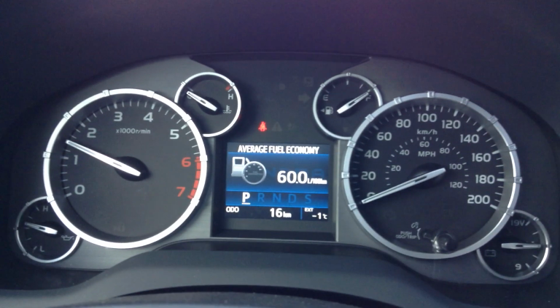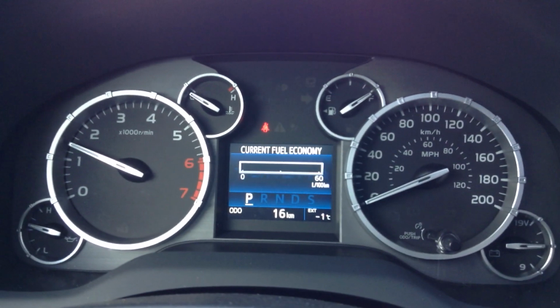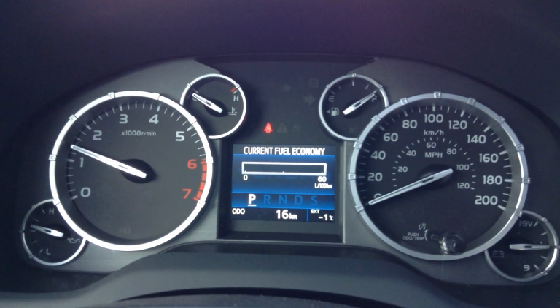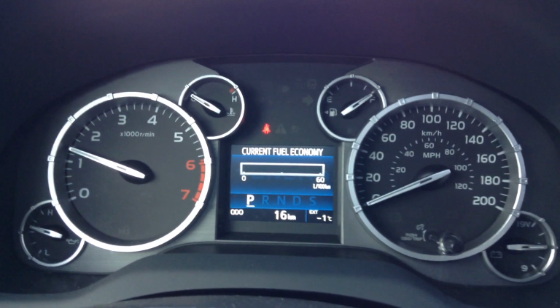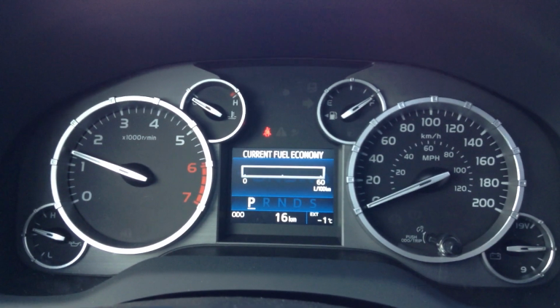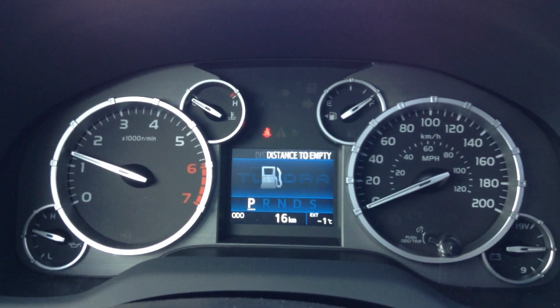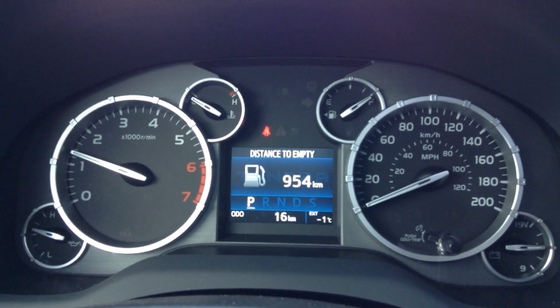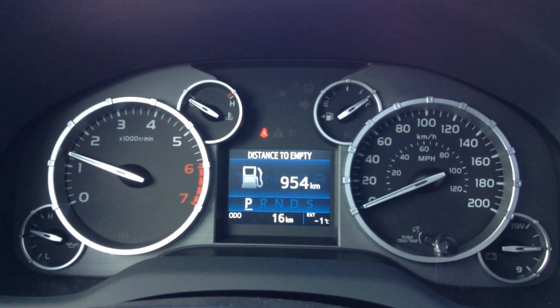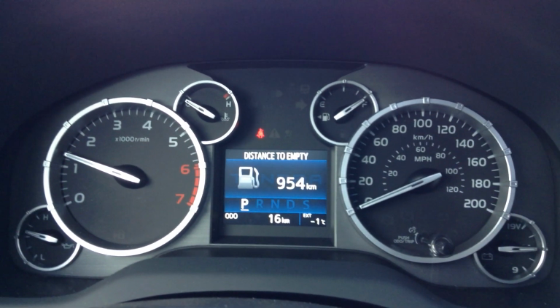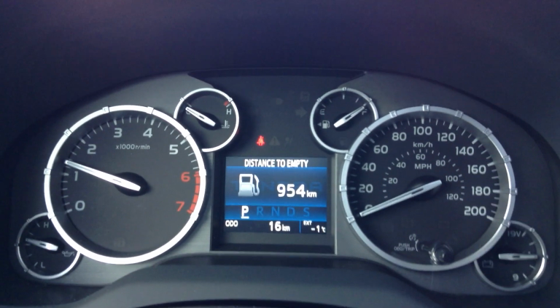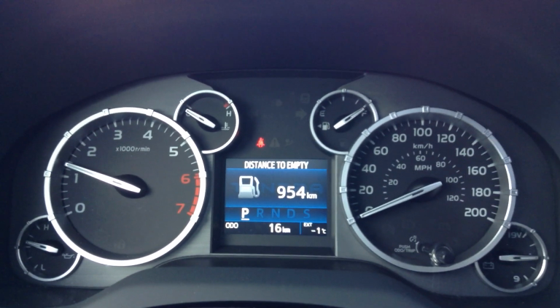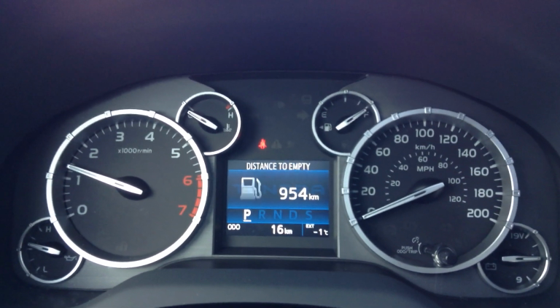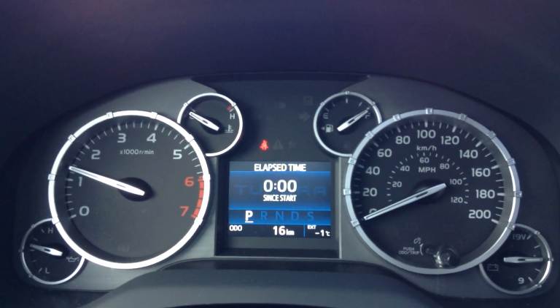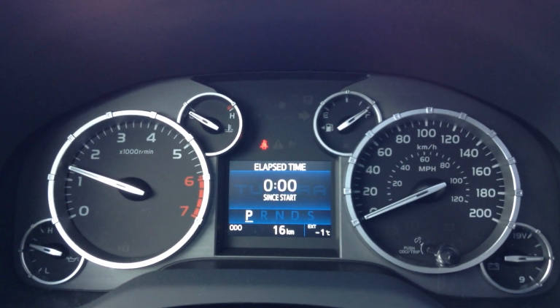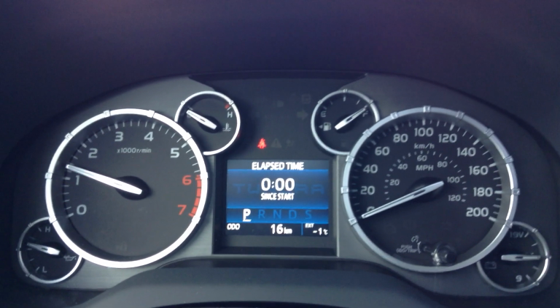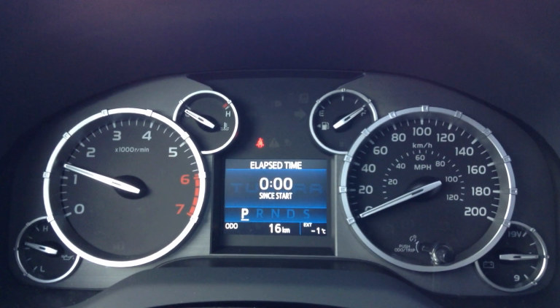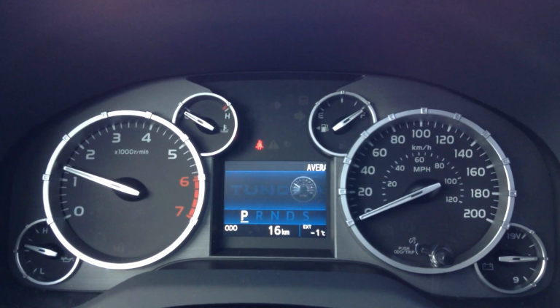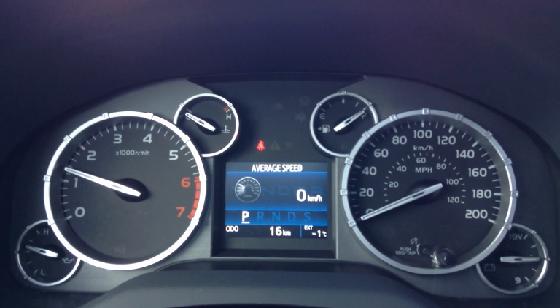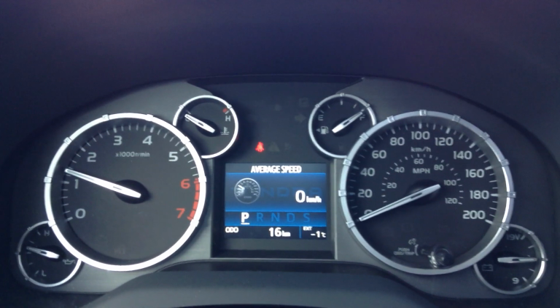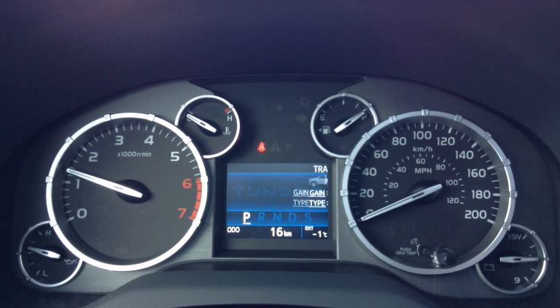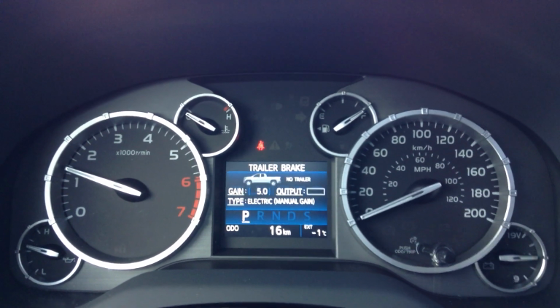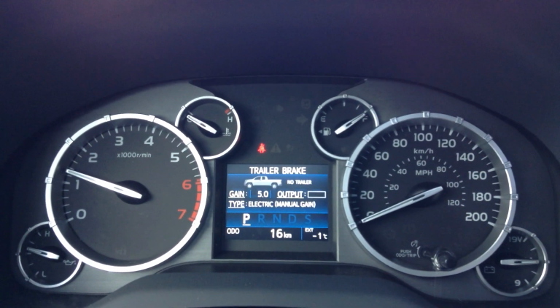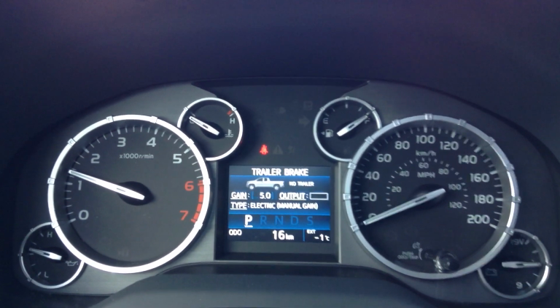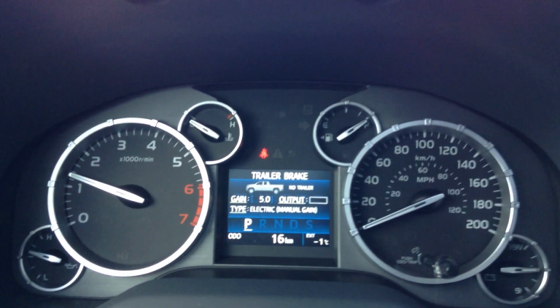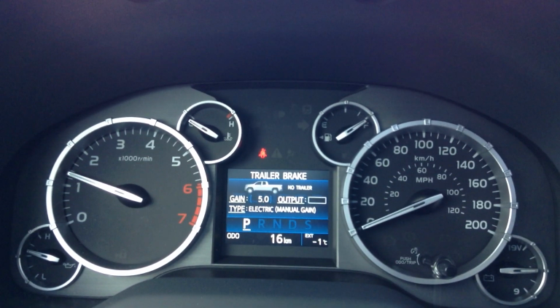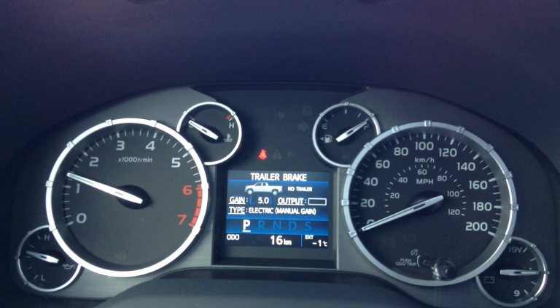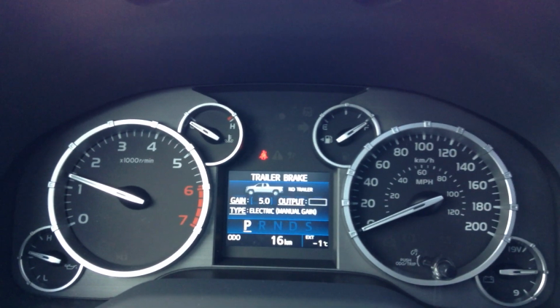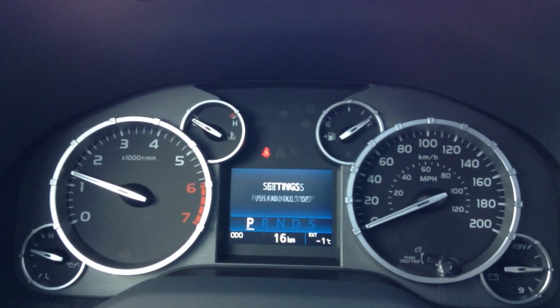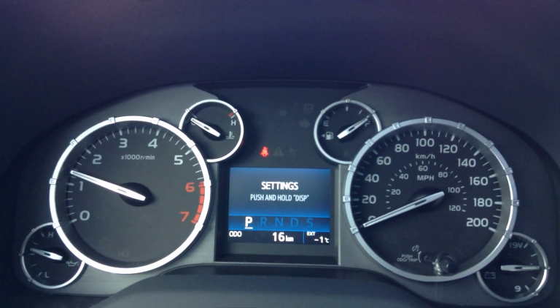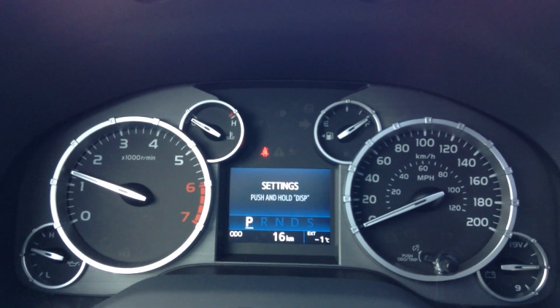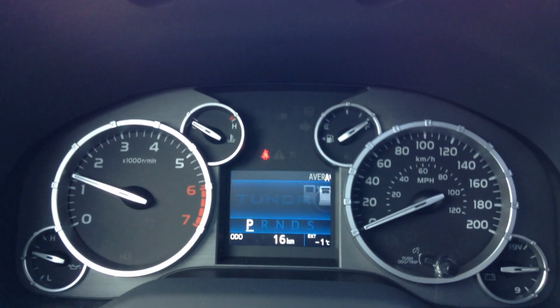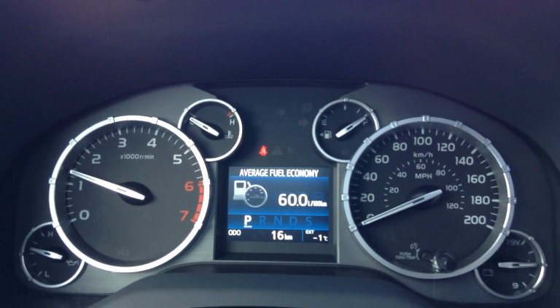The display shows average fuel economy, current fuel economy, the distance to empty on the gas tank, time, your average speed, trailer brake info, and you can customize the settings.